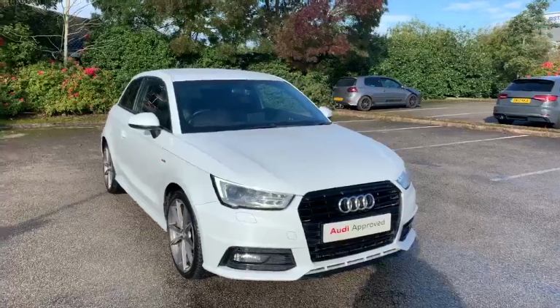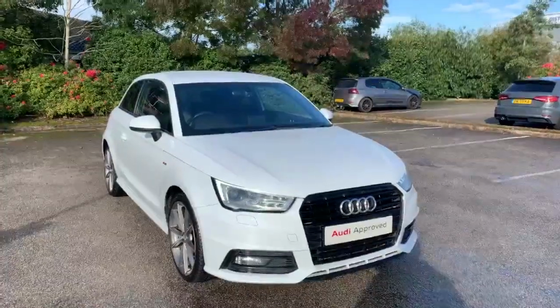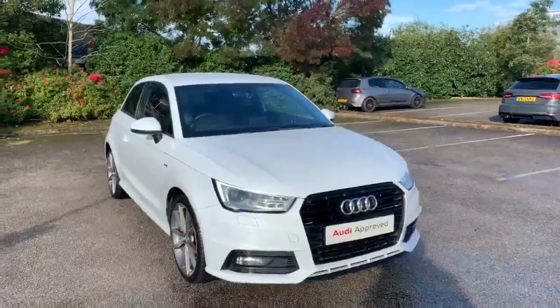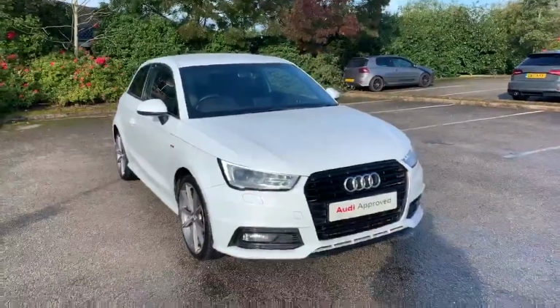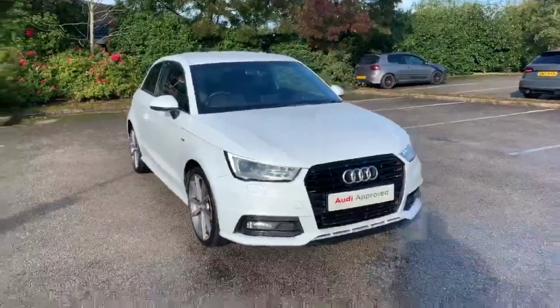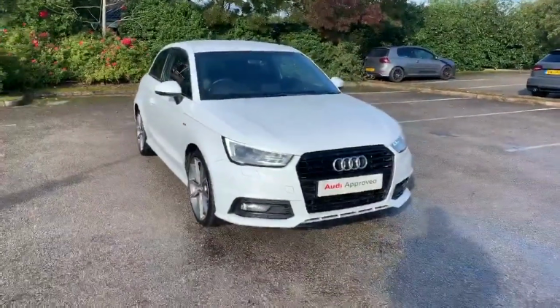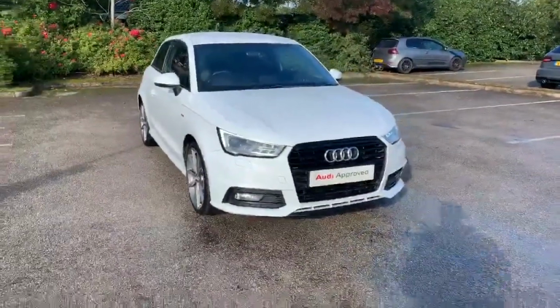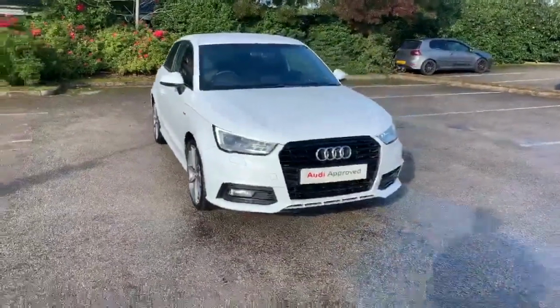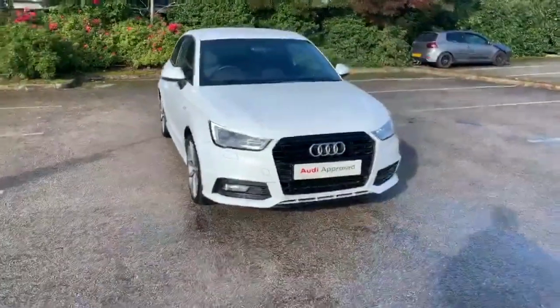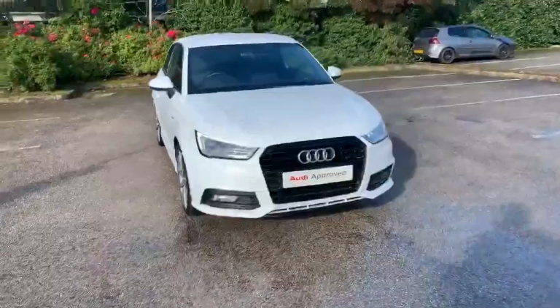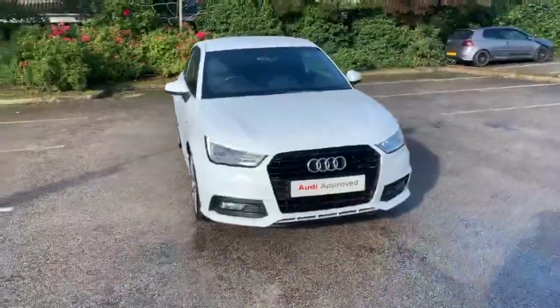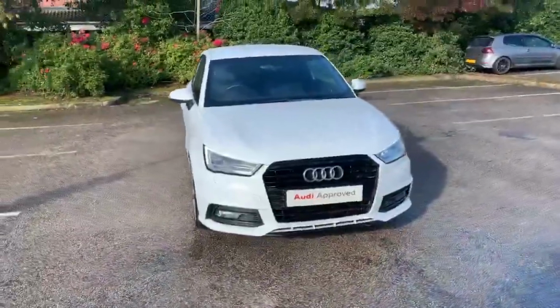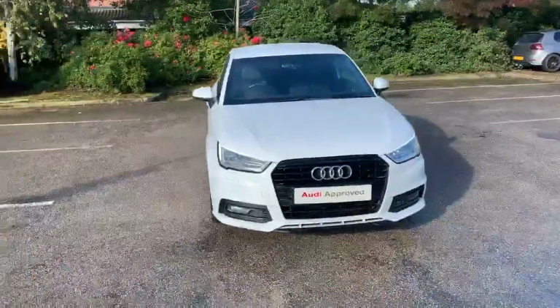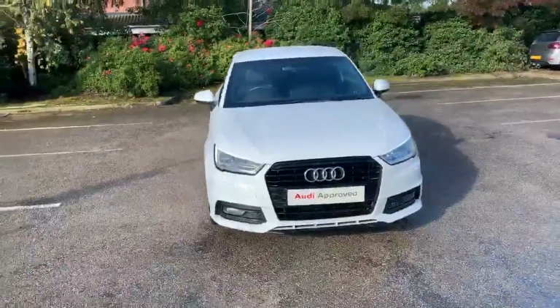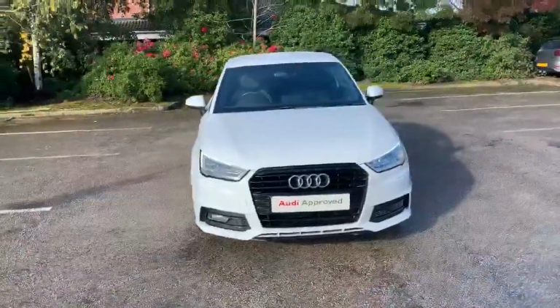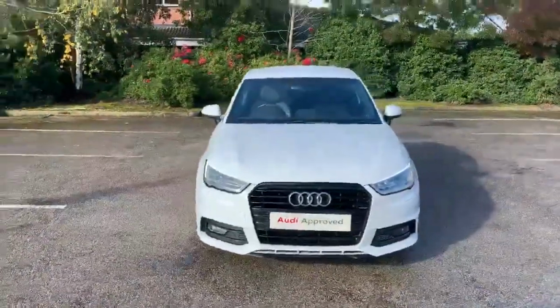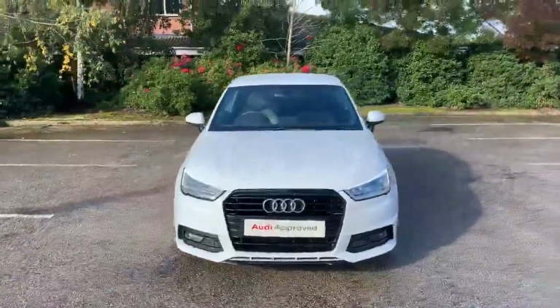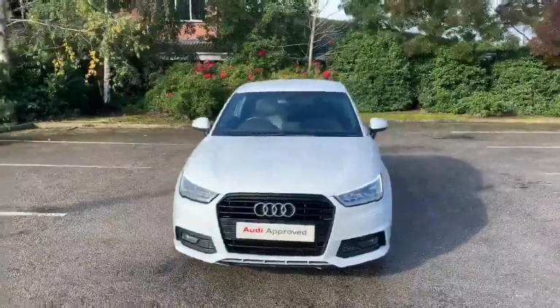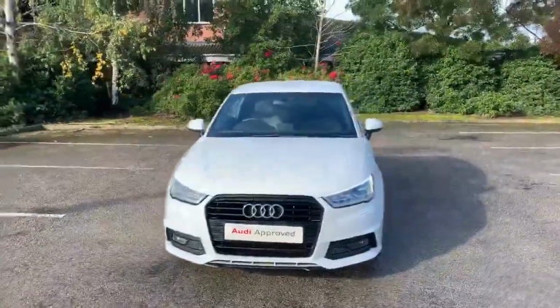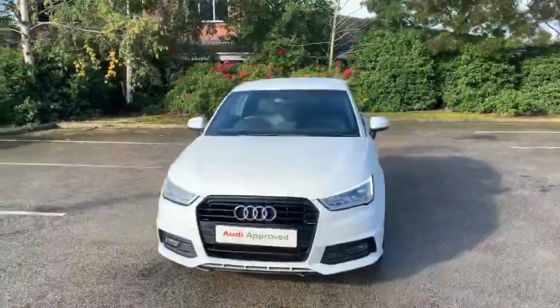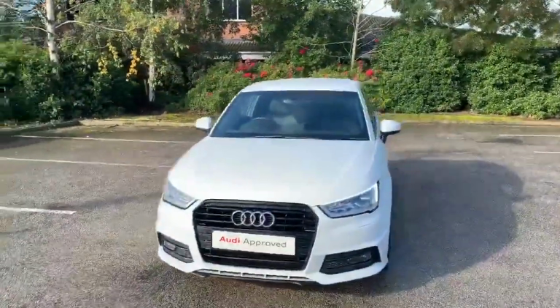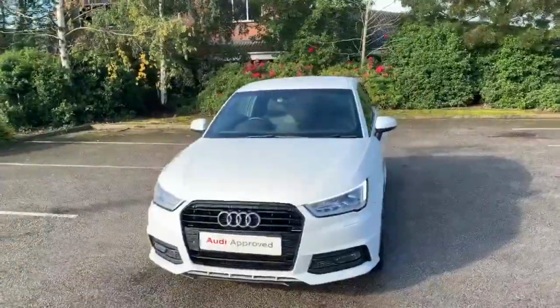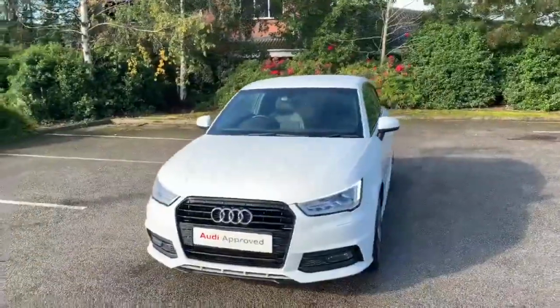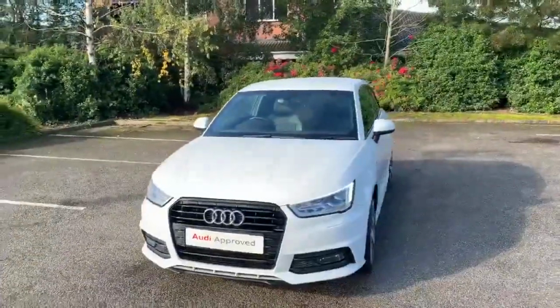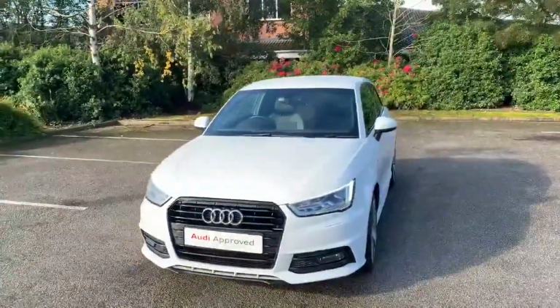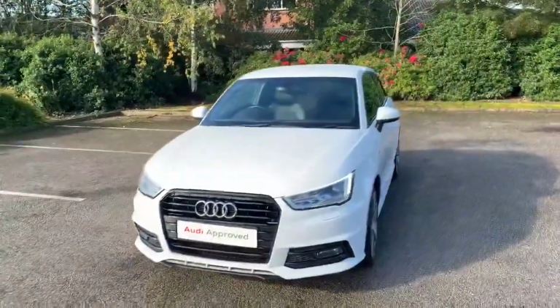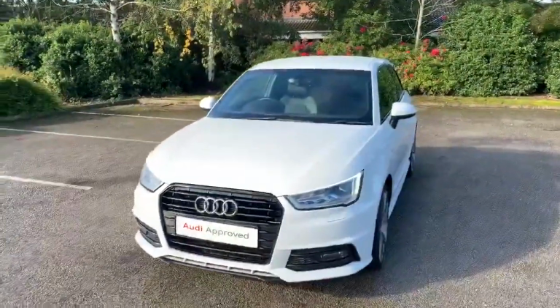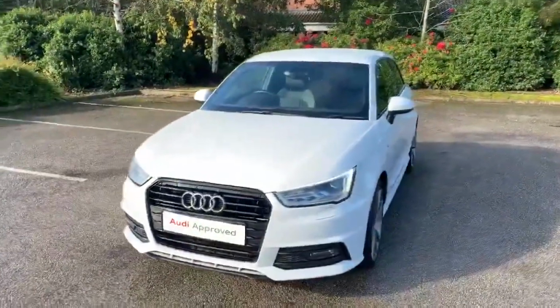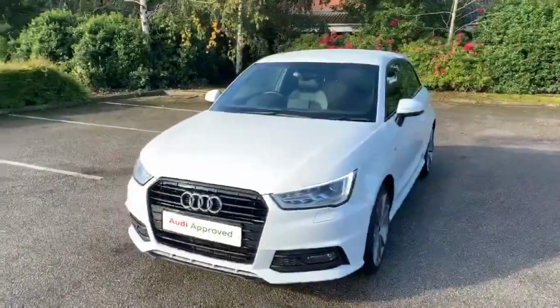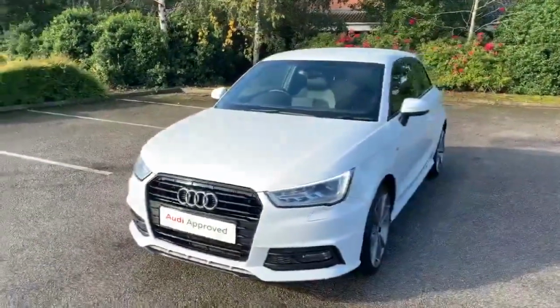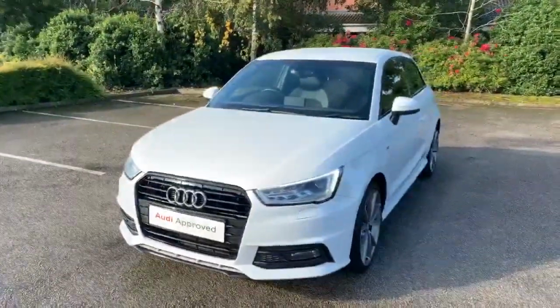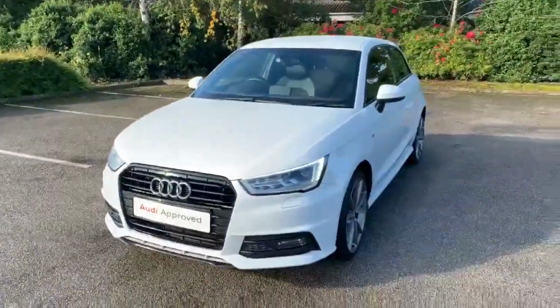Hi and welcome to Stafford Audi. I'd just like to give you a quick walk around this used Audi A1 Black Edition that's just landed here. It's a 1.4 TFSI, it's a manual, and it's finished in Glacier White.